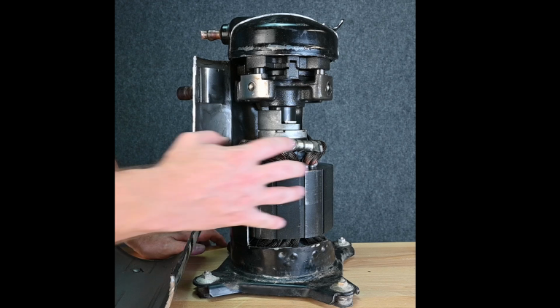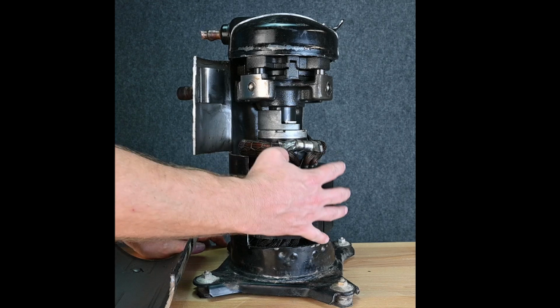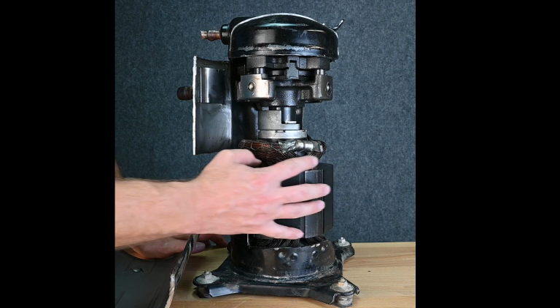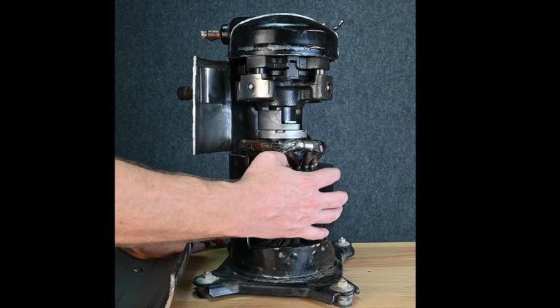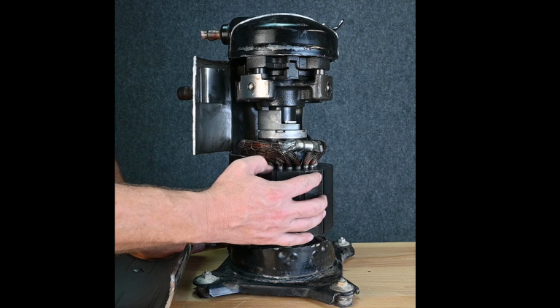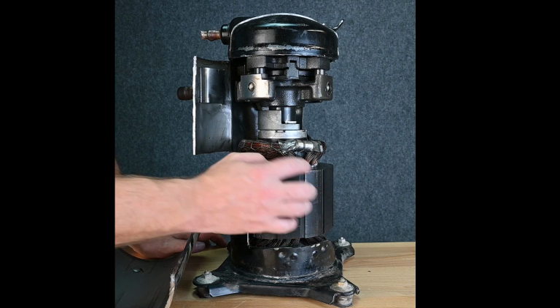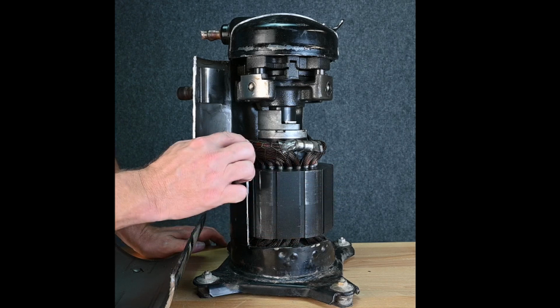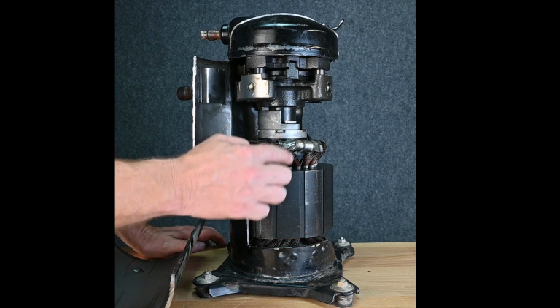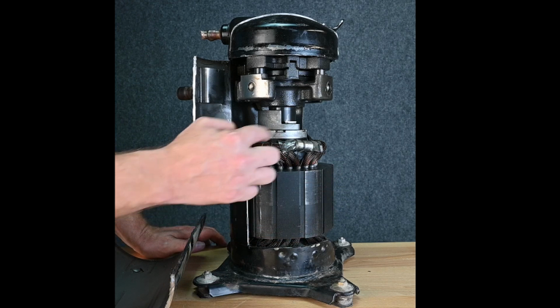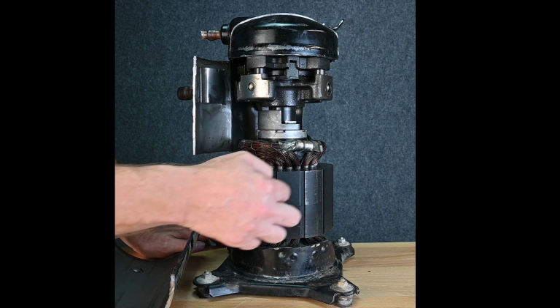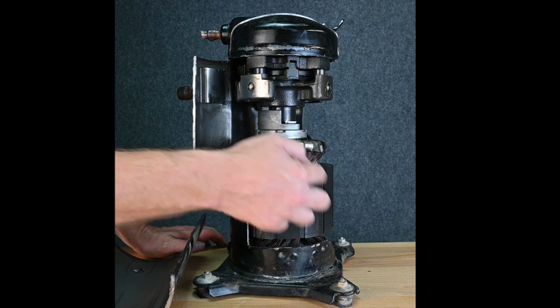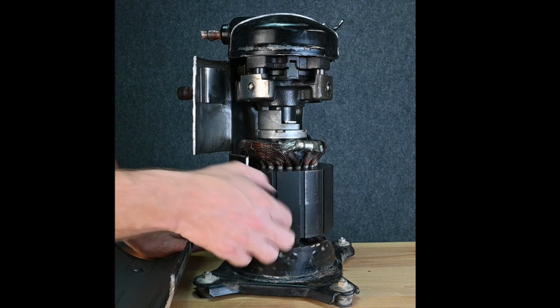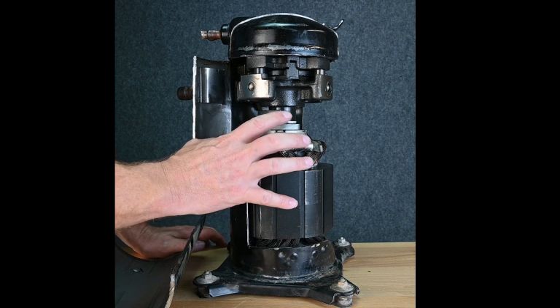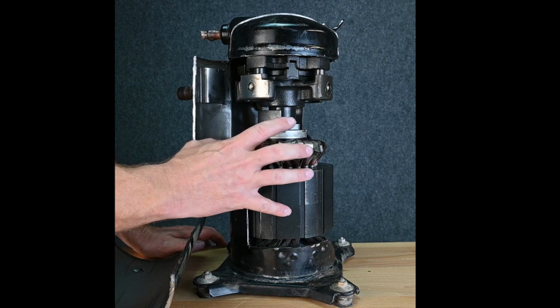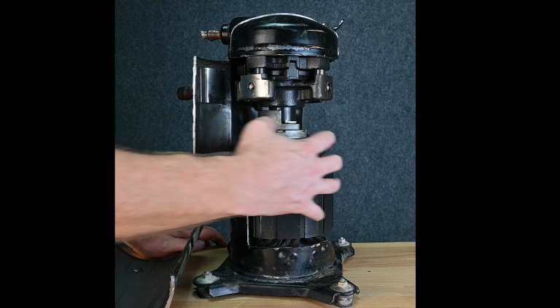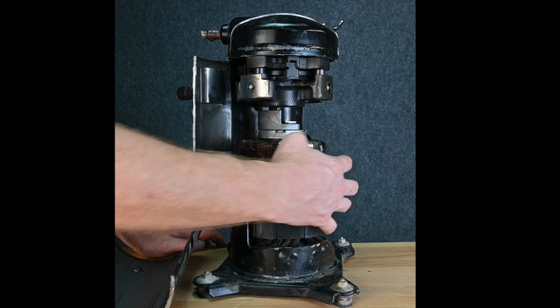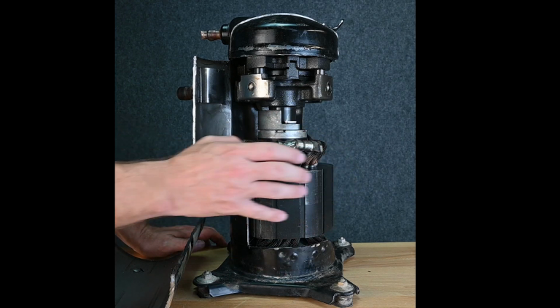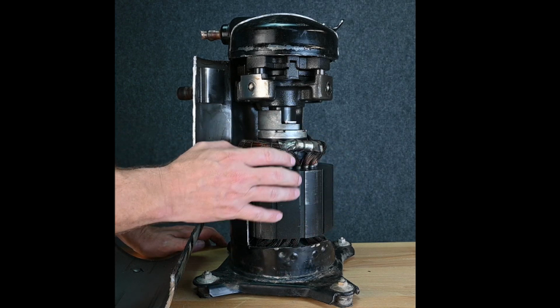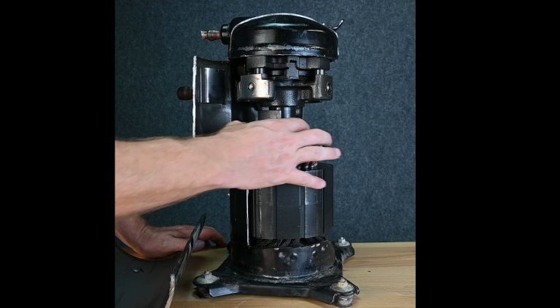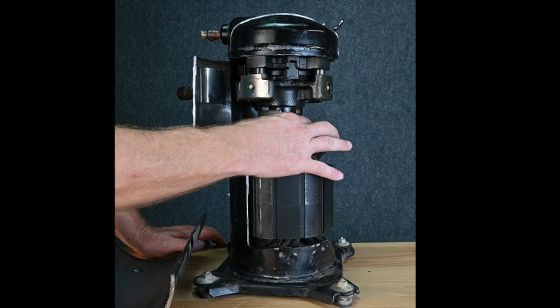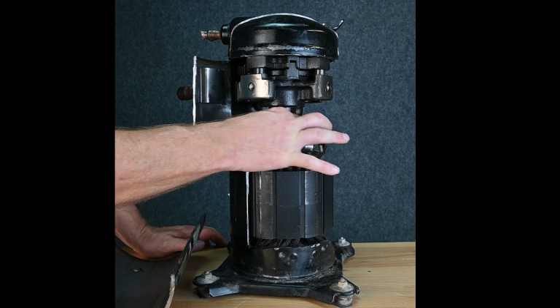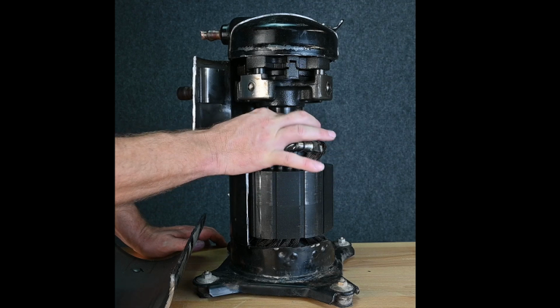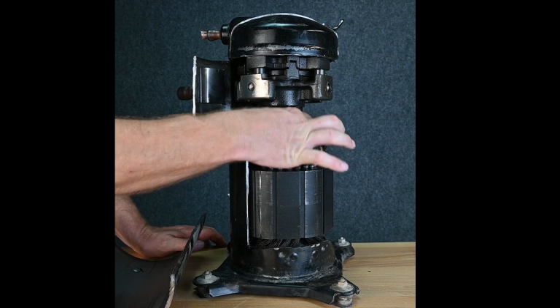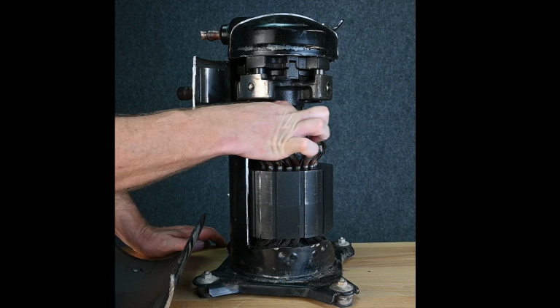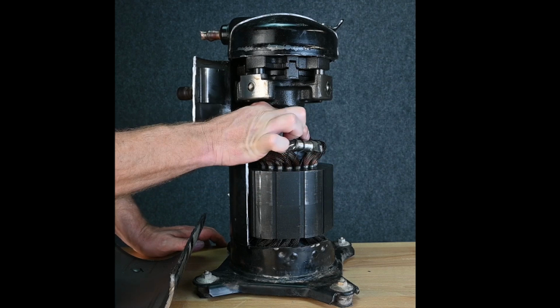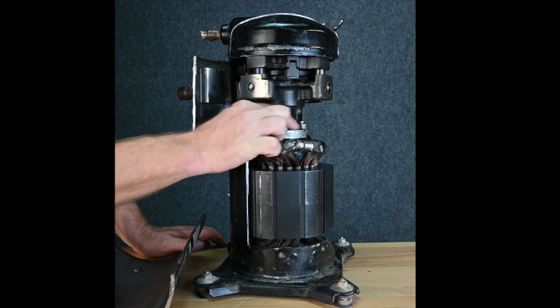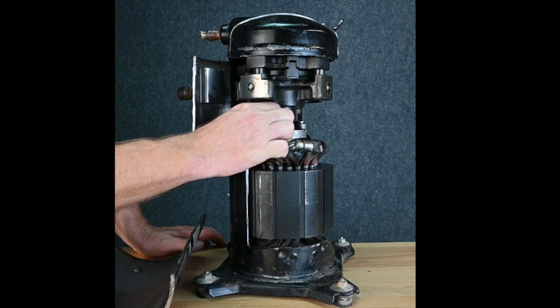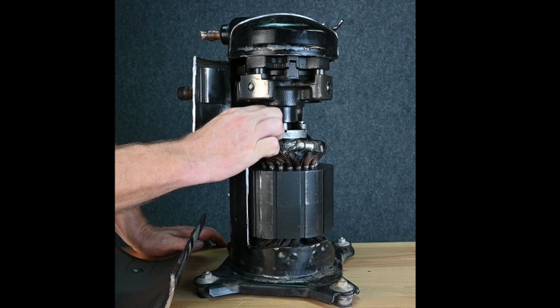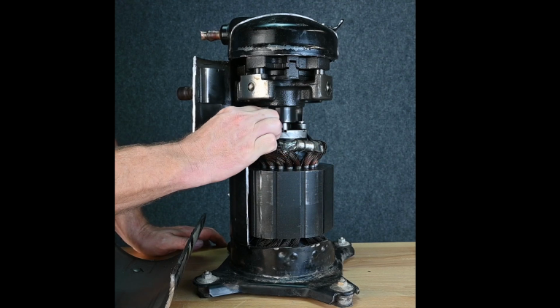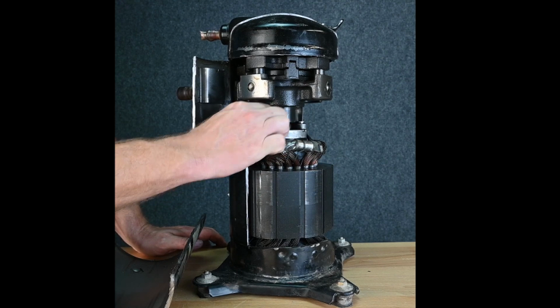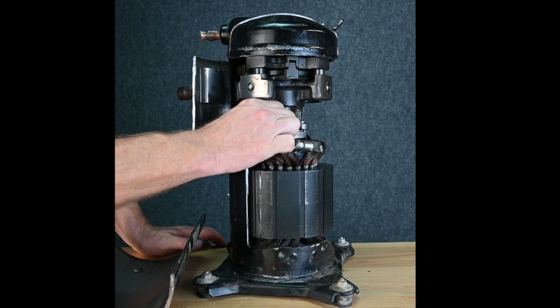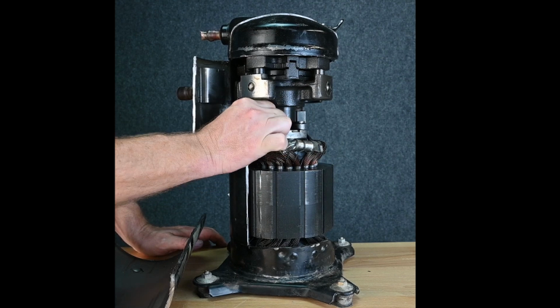Here we have our stator where all of our windings are. This is our moving electromagnetic field. And then inside we have the rotor that rotates around.